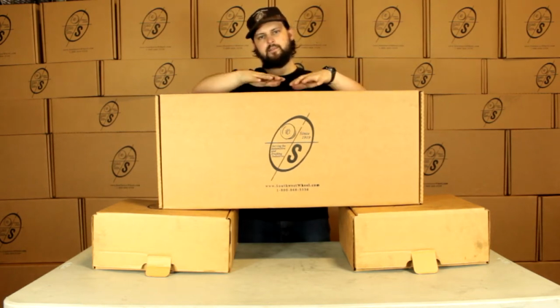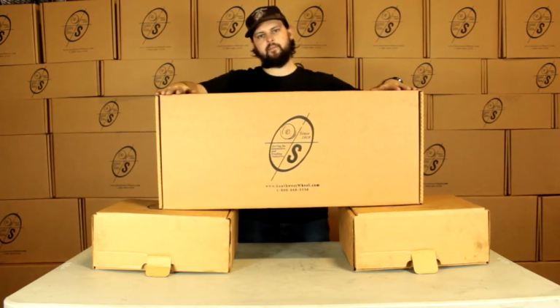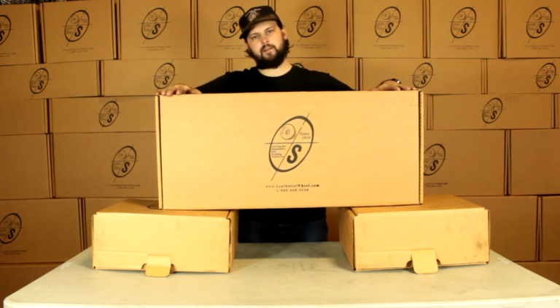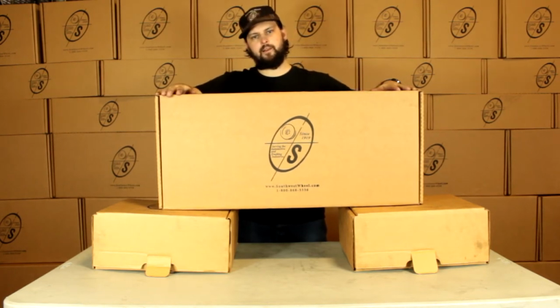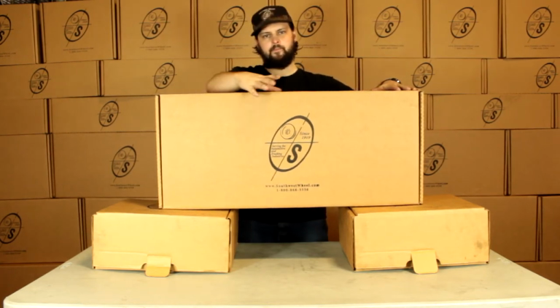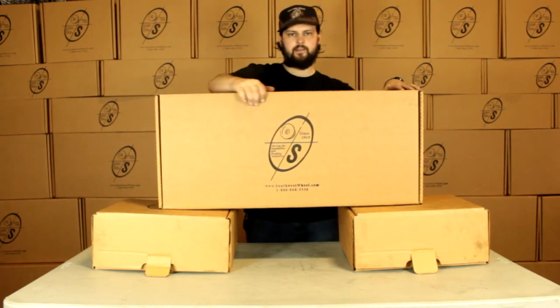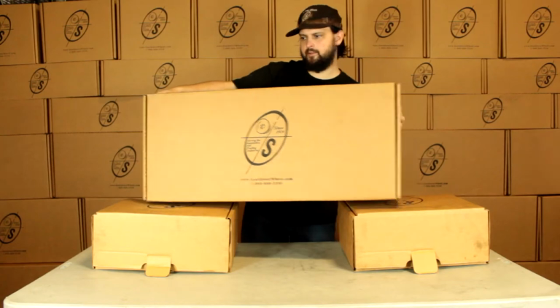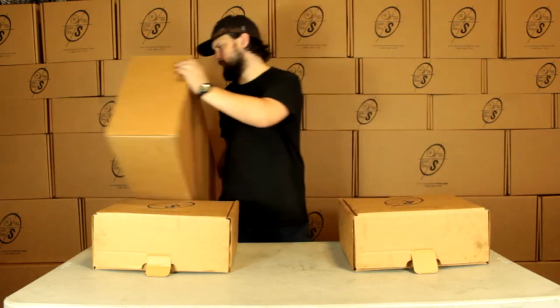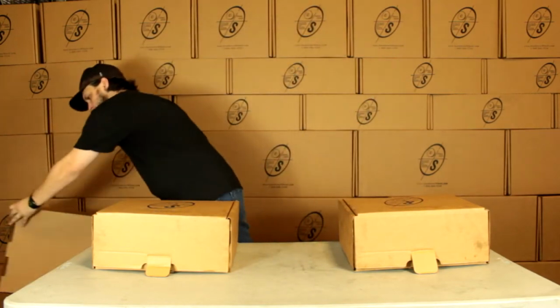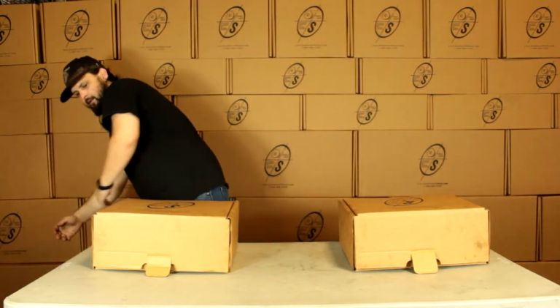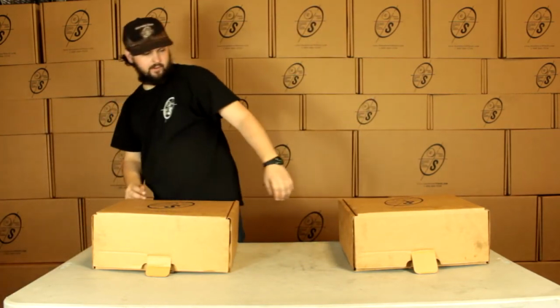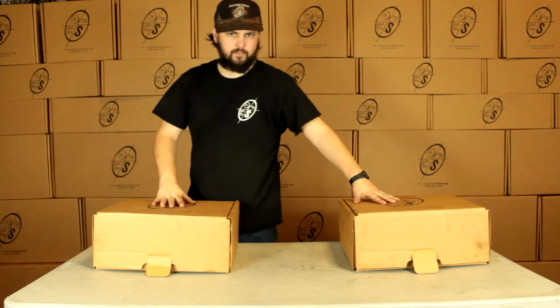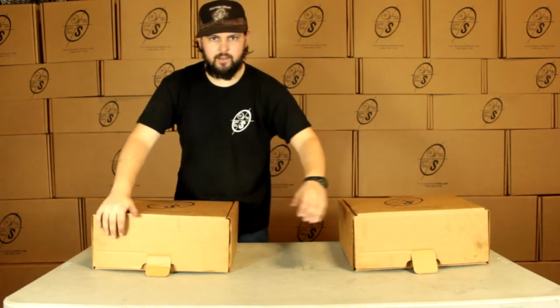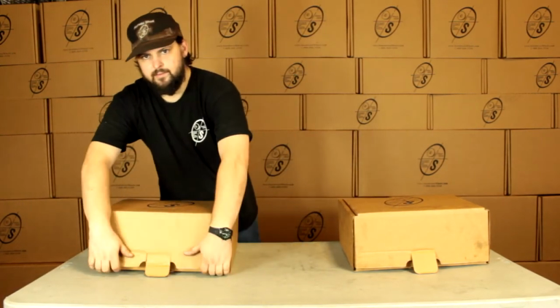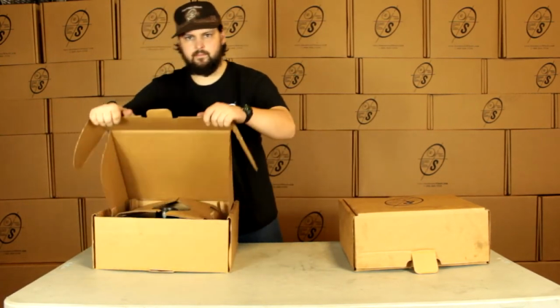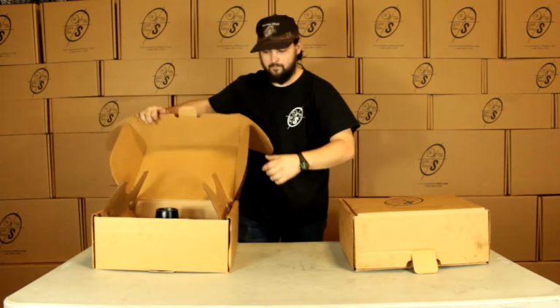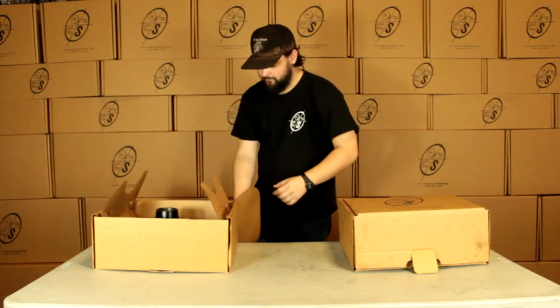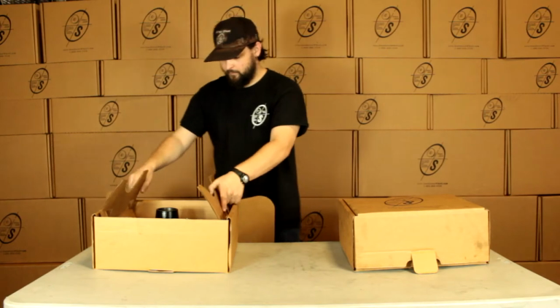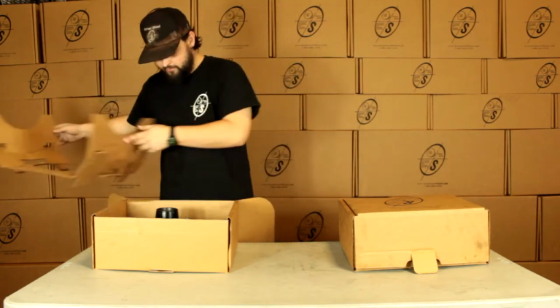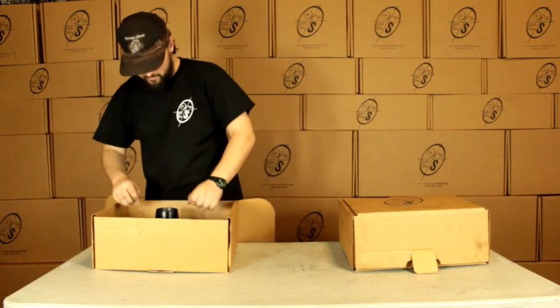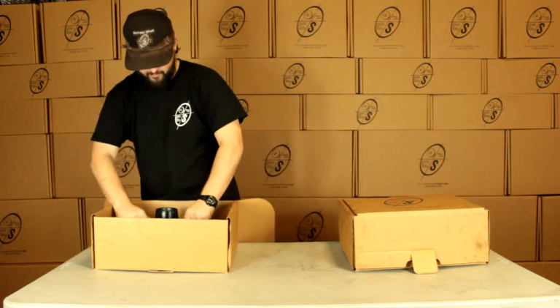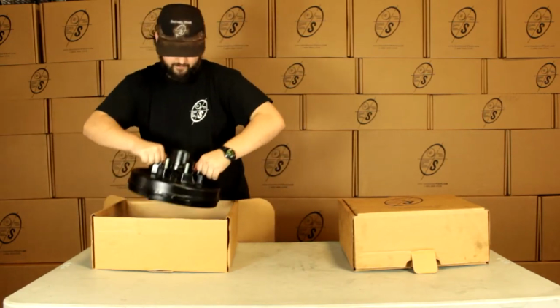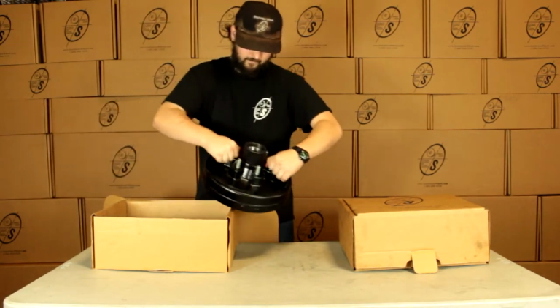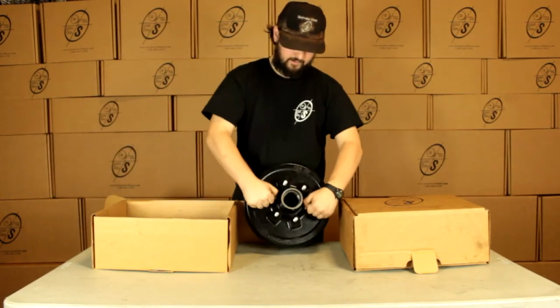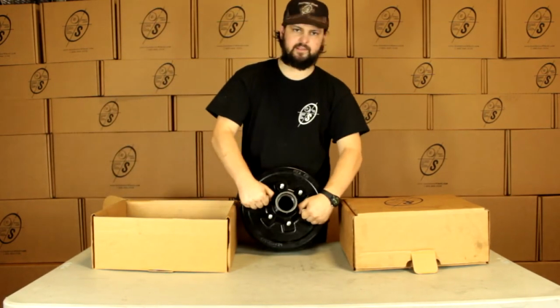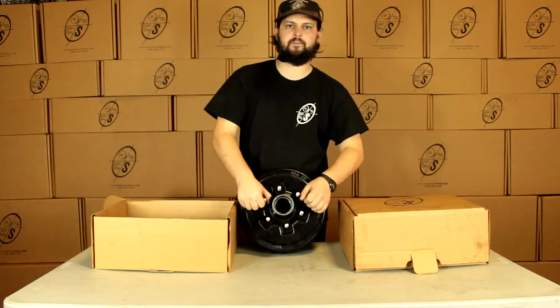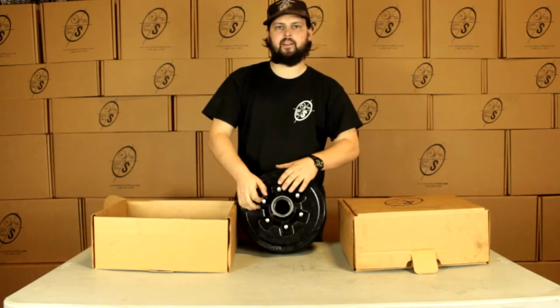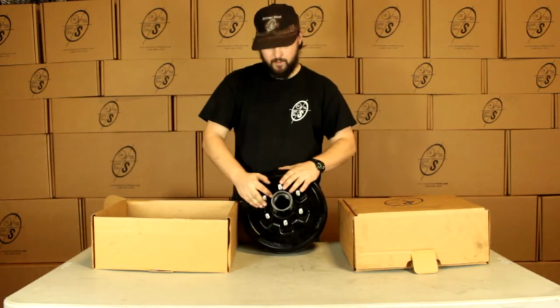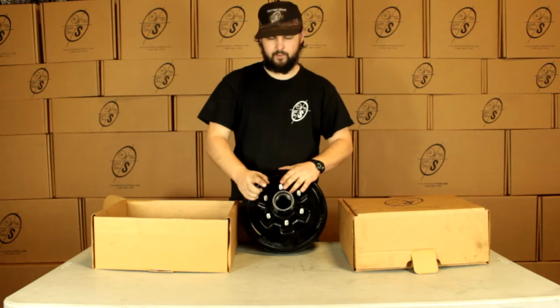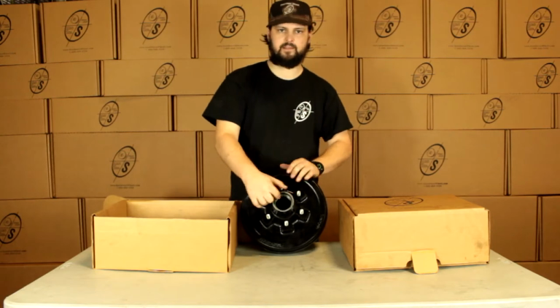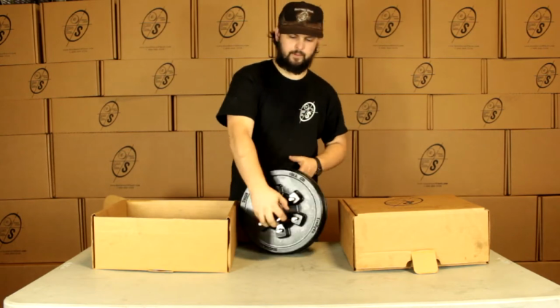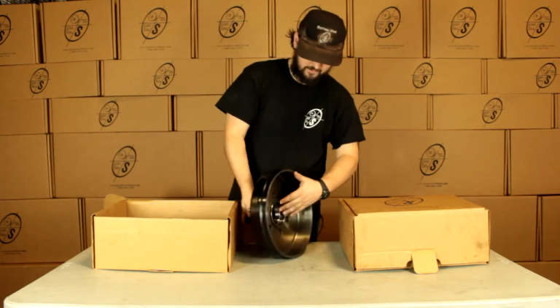You can see right here this box you get it in — got our nice logo on it. We've got our two smaller boxes. We'll pull our TruRide 11 drum out of here. This is going to be the six on five and a half bolt pattern with the races already pressed in.